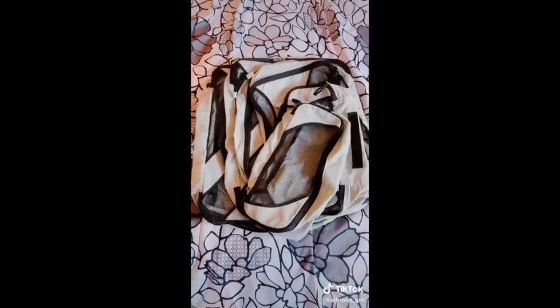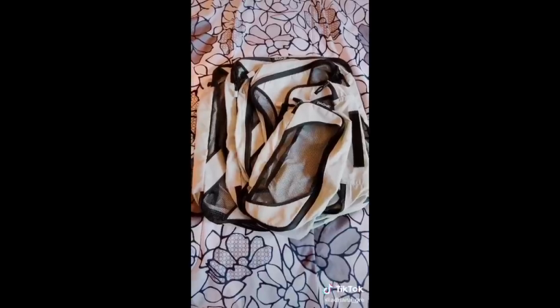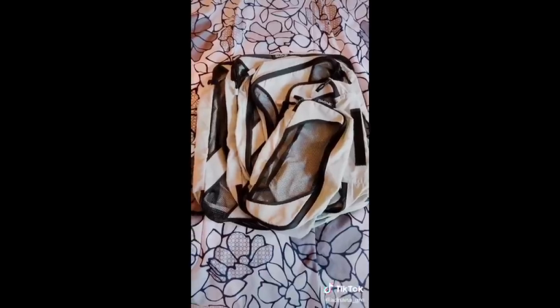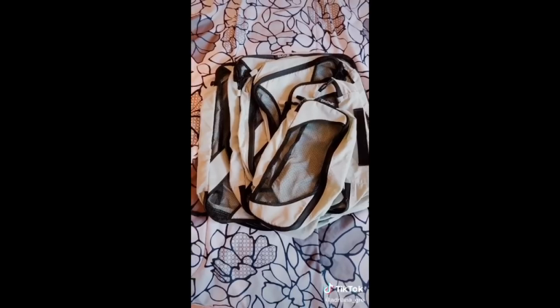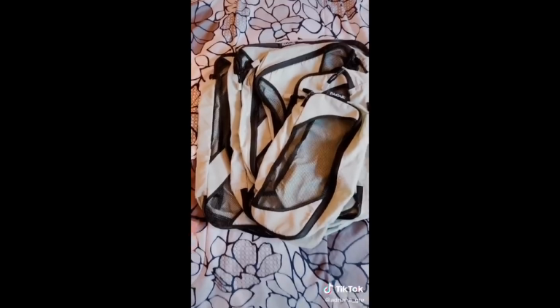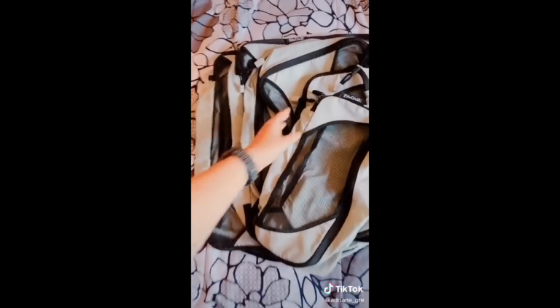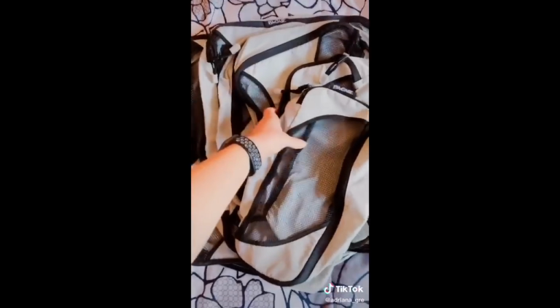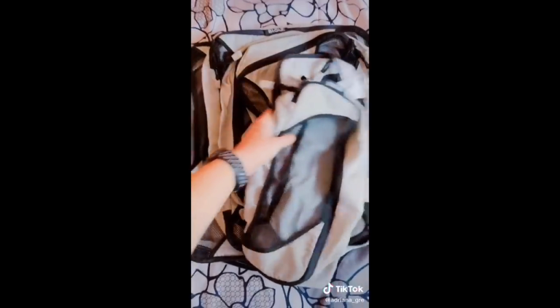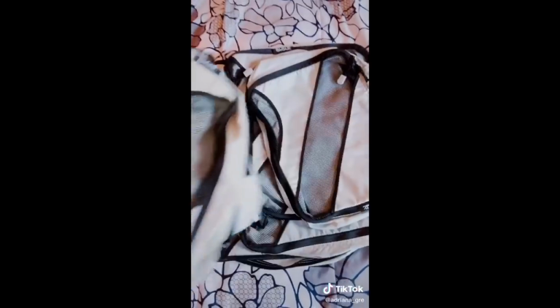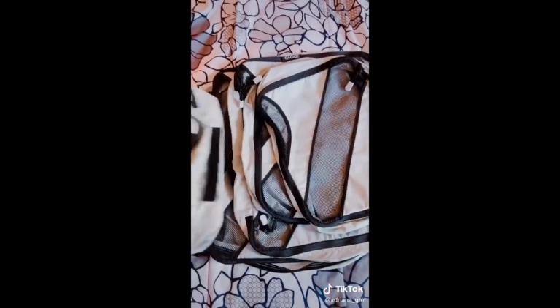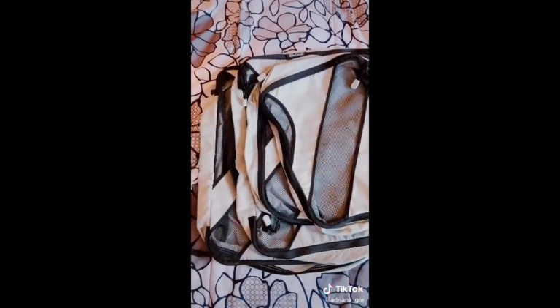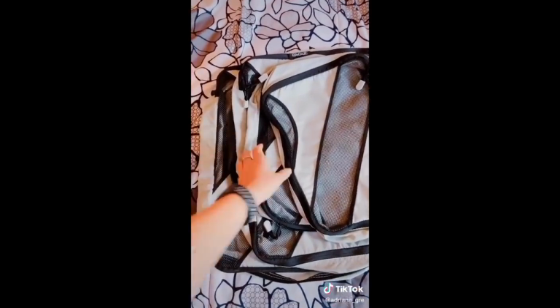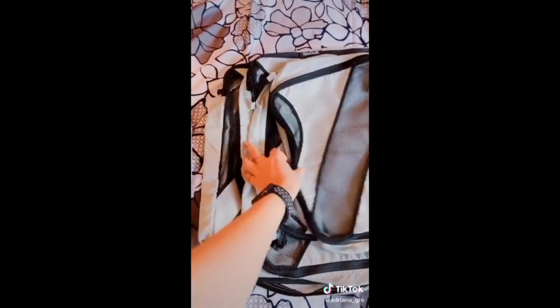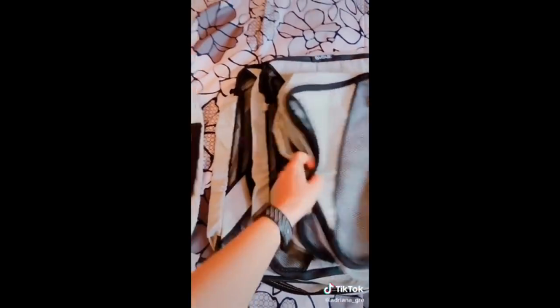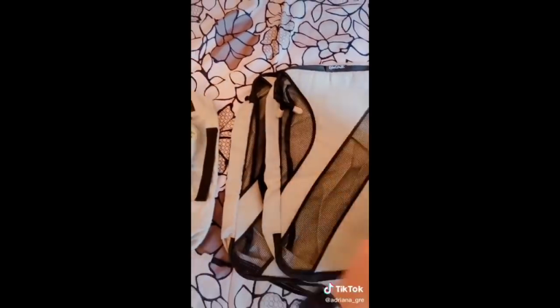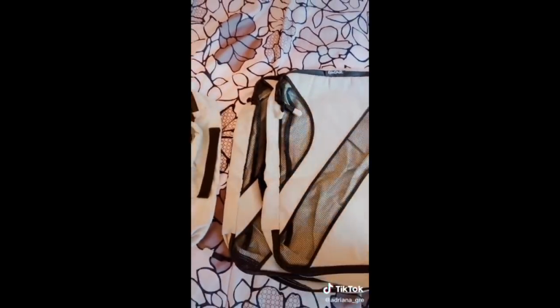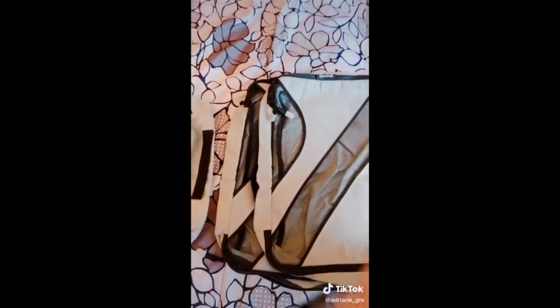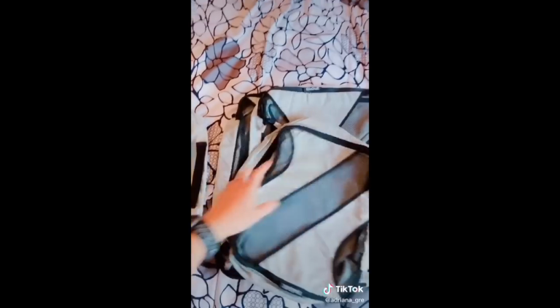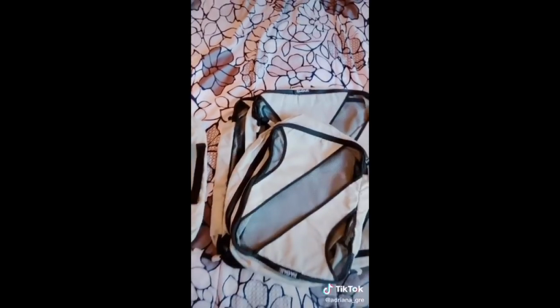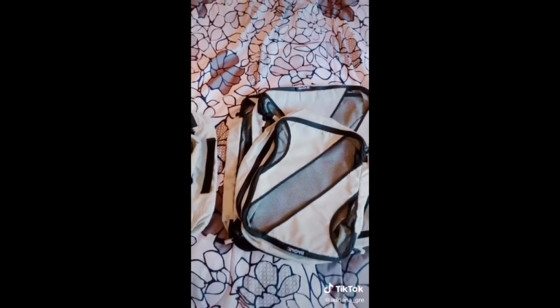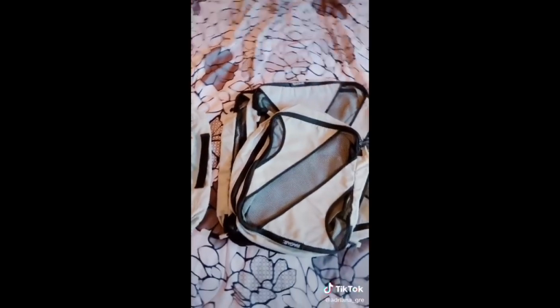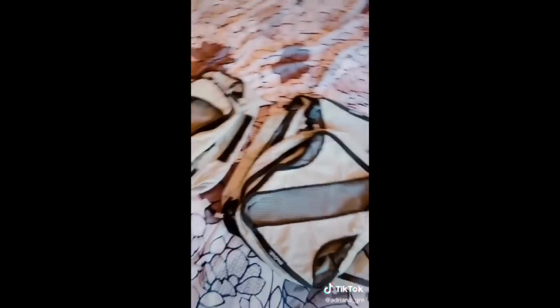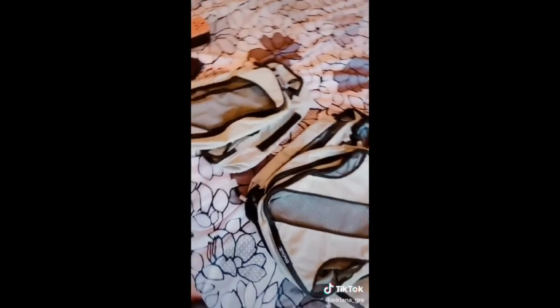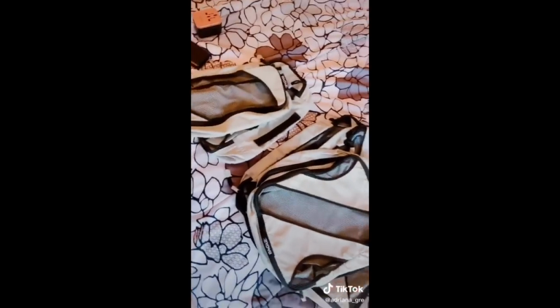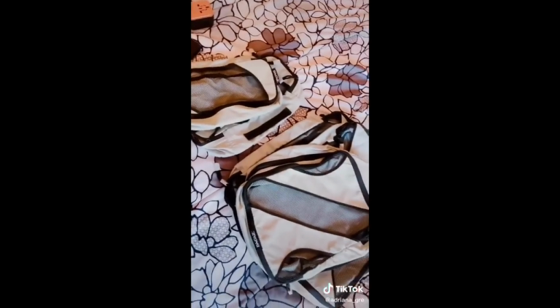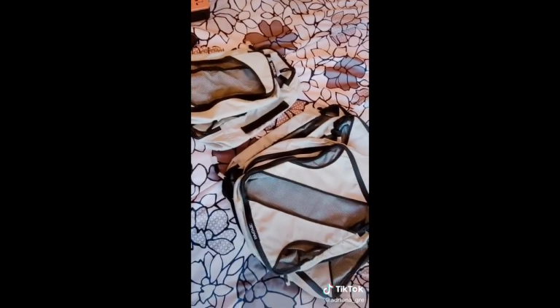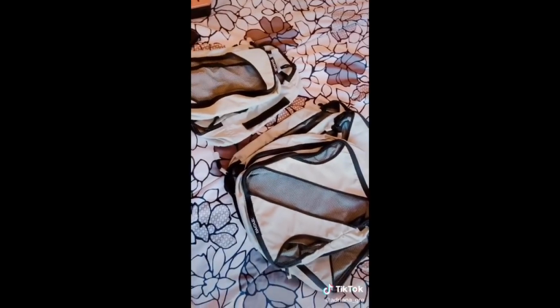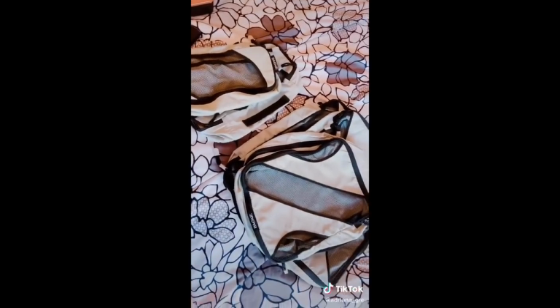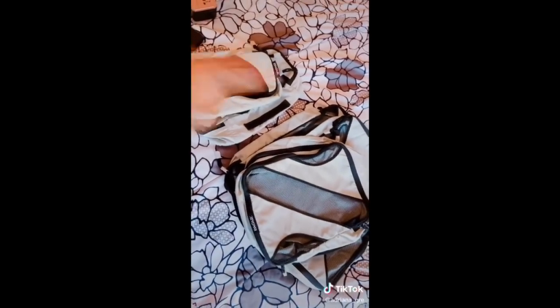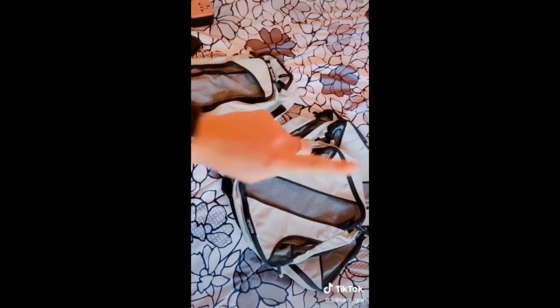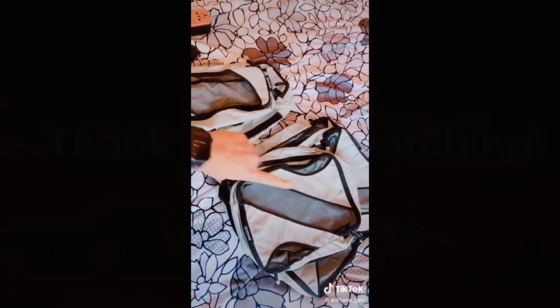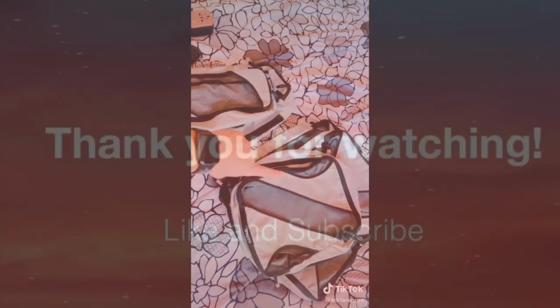Last is the set of packing cubes. The one I have comes with two each of a small, medium, and large-sized packing cube. If you have a hard time packing light, these will save you.